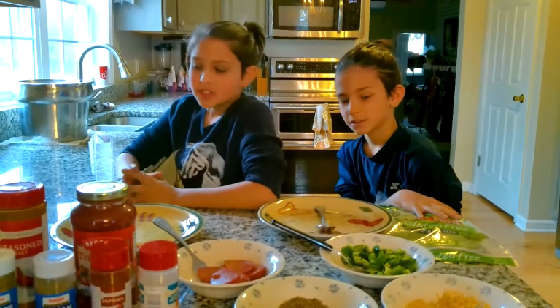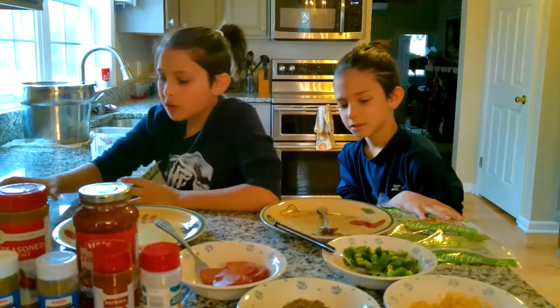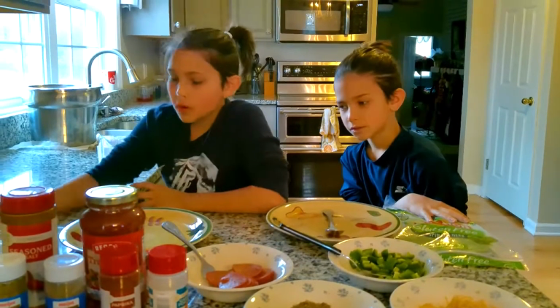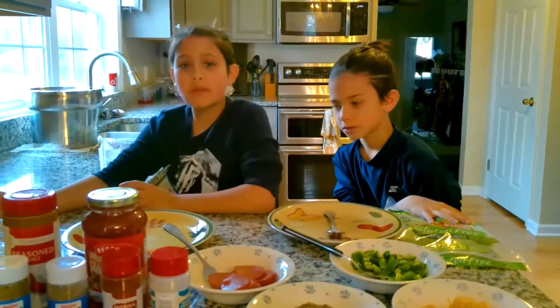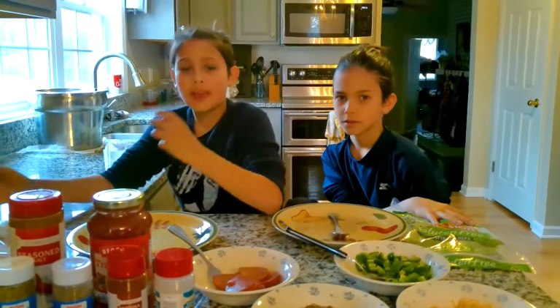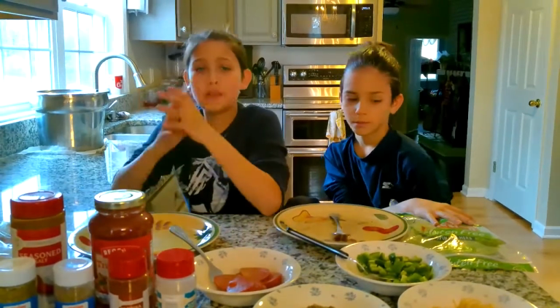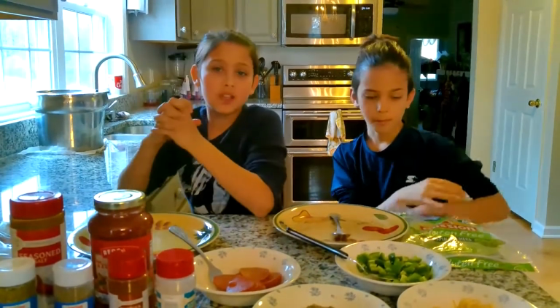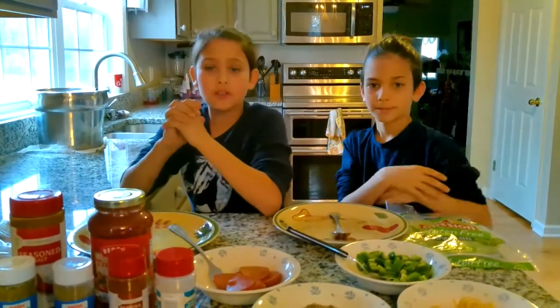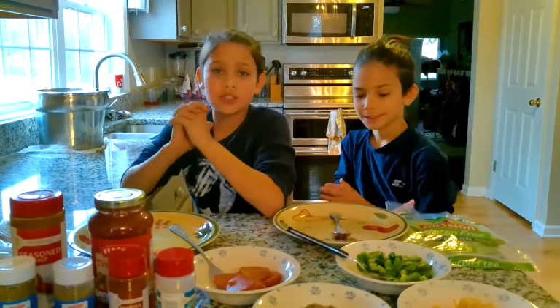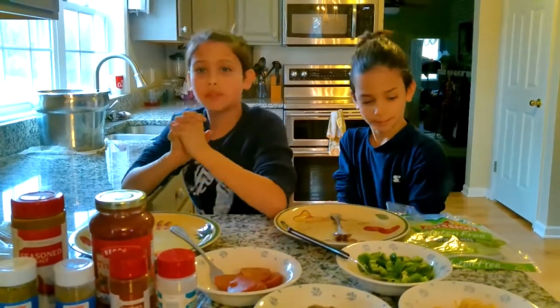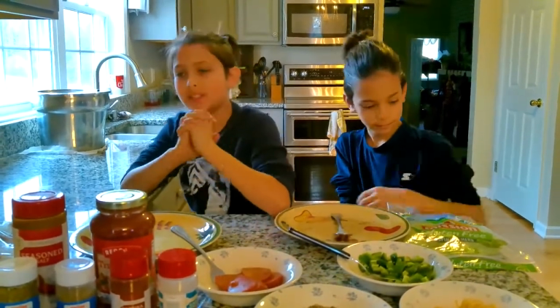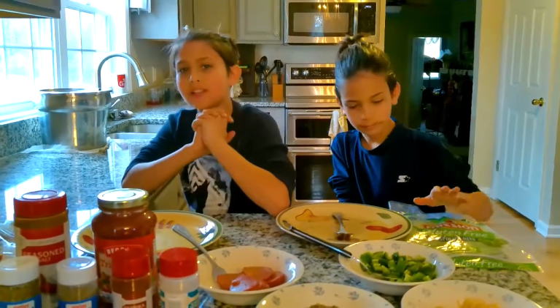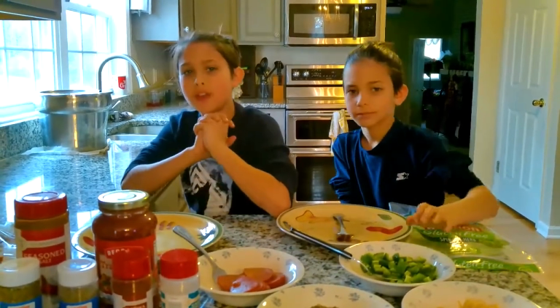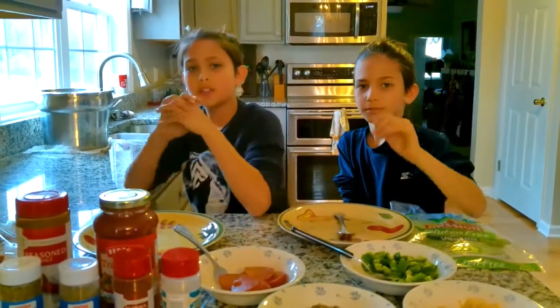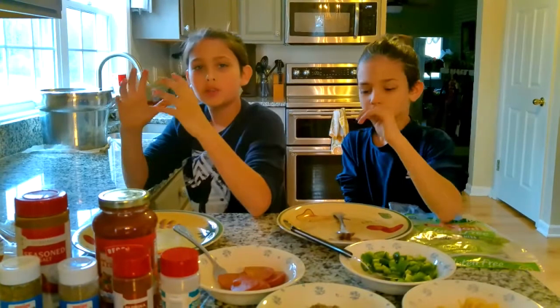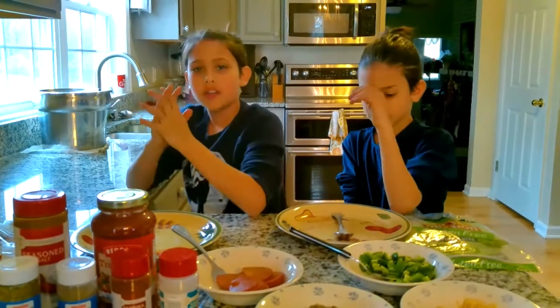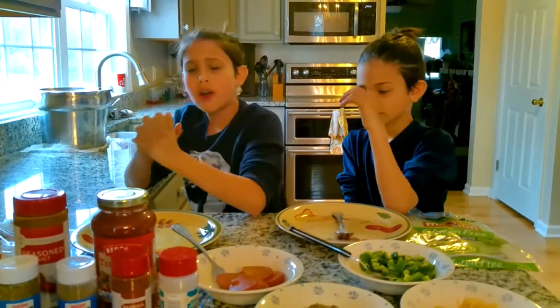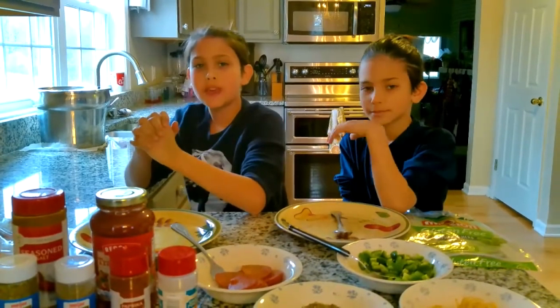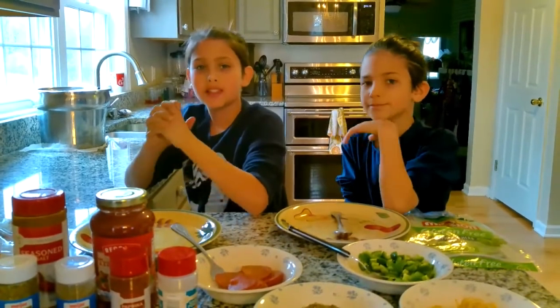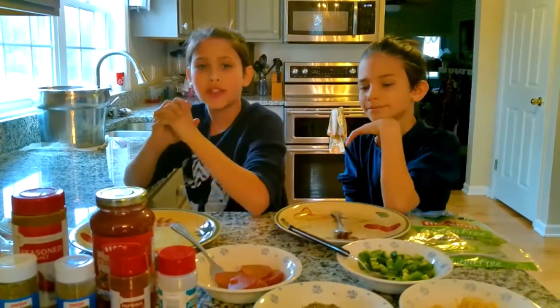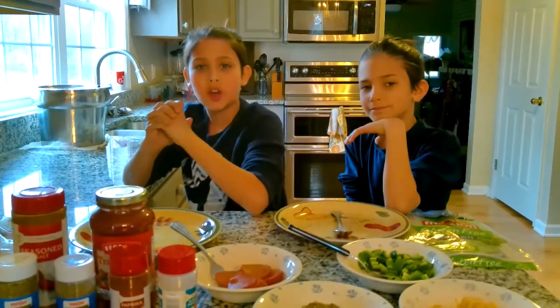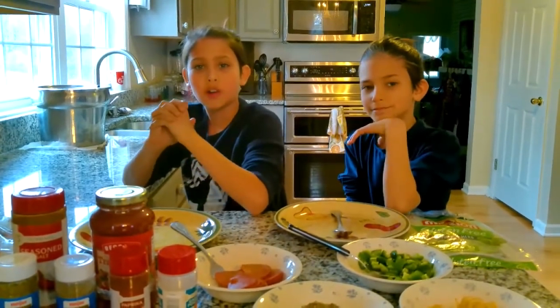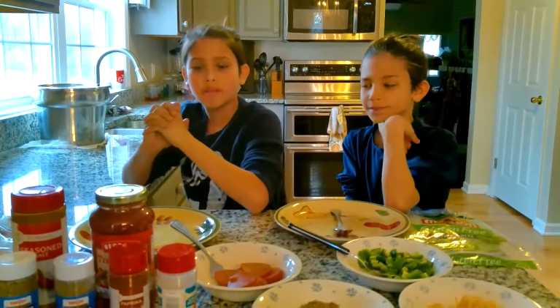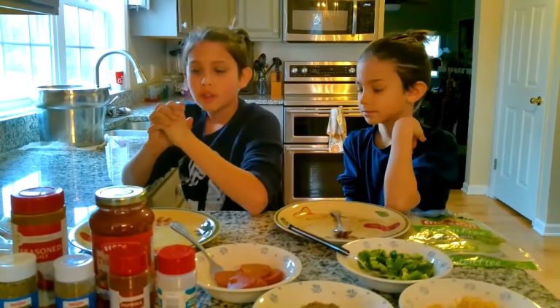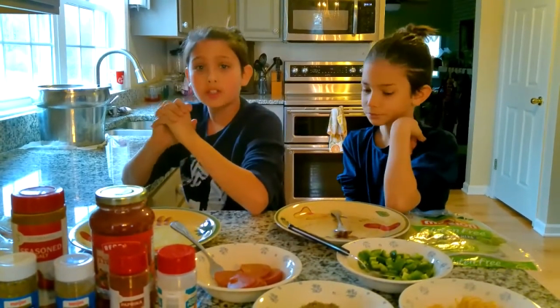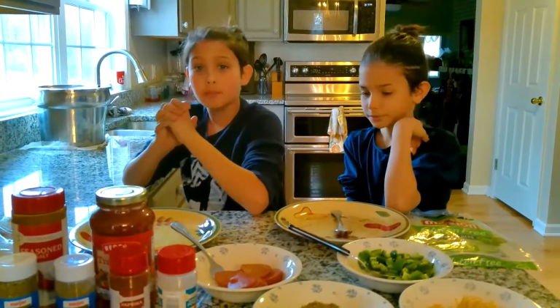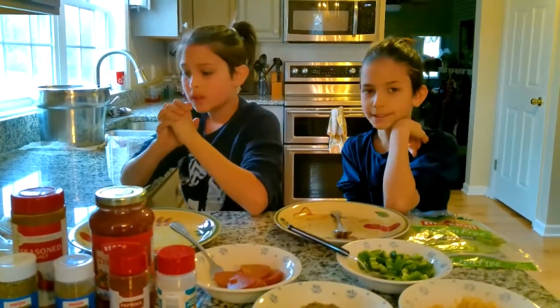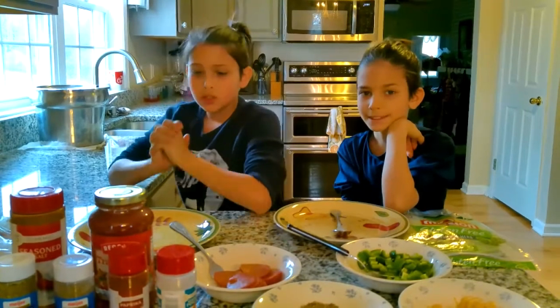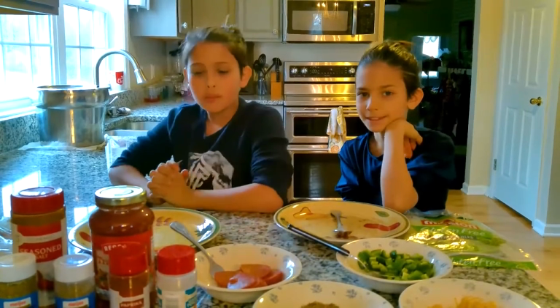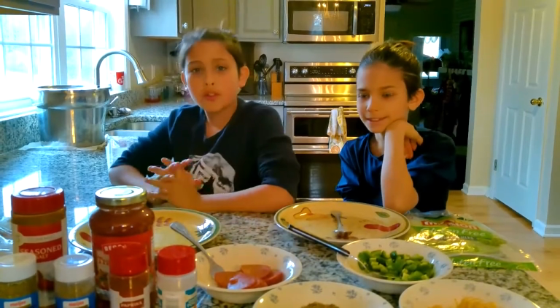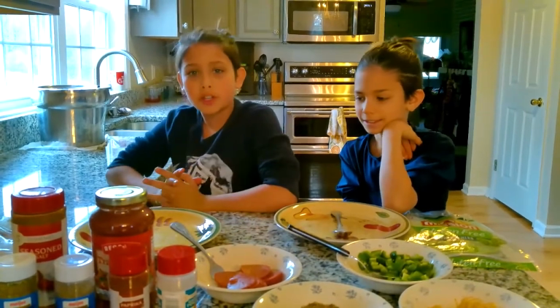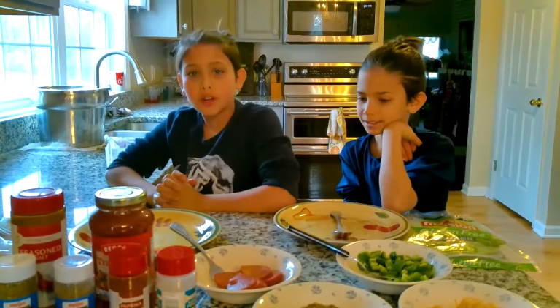We're going to be making a mini pizza. It is very simple, easy and fast to make — it doesn't take too long. You don't have to make anything extra, like any dough or anything. It's very simple. So I'm going to go over the ingredients right now.